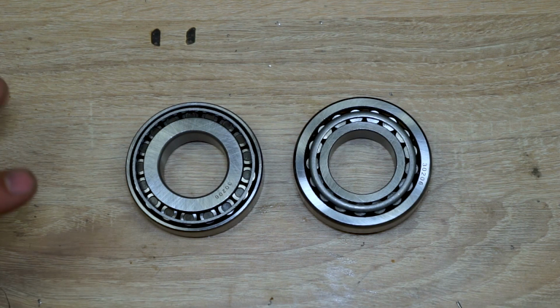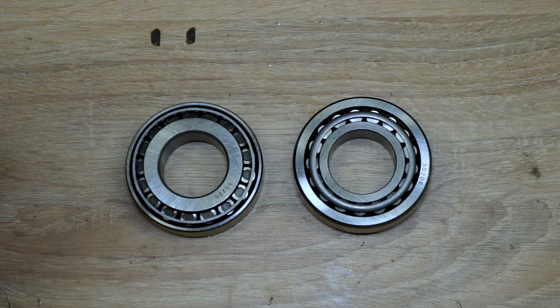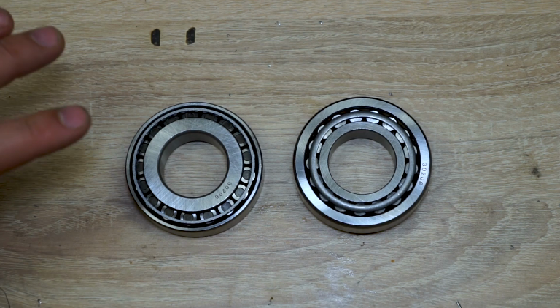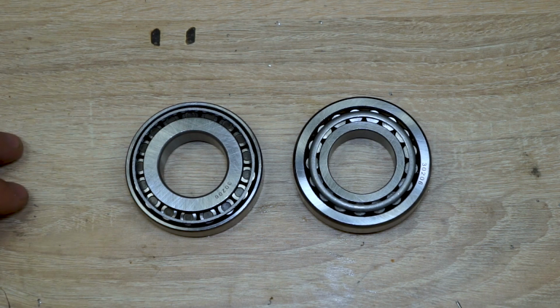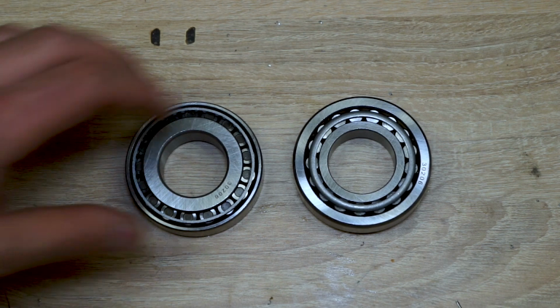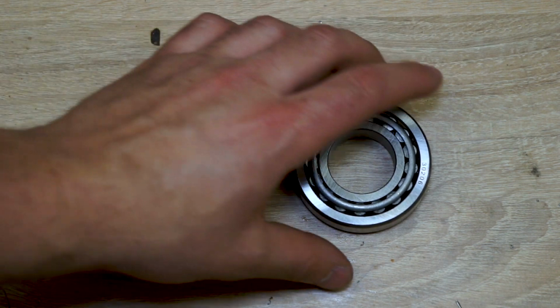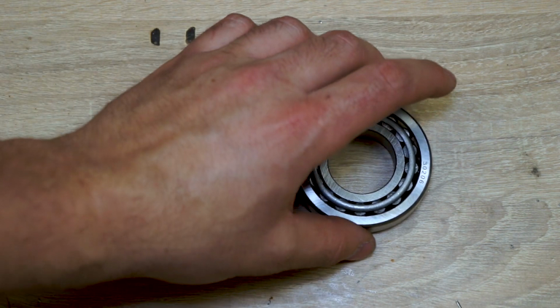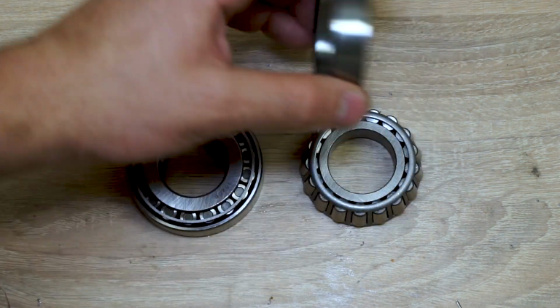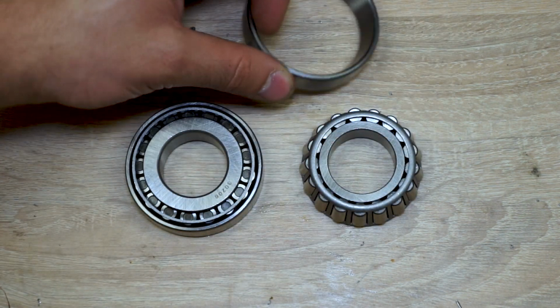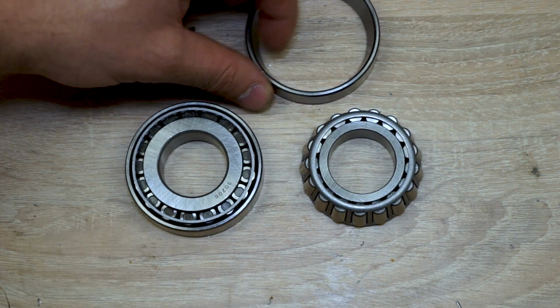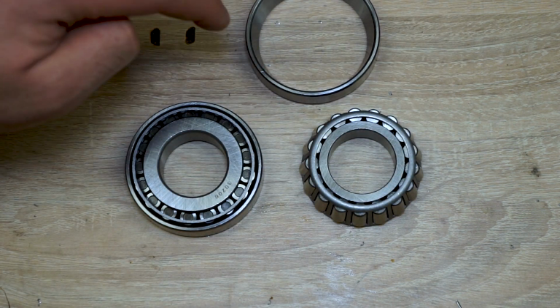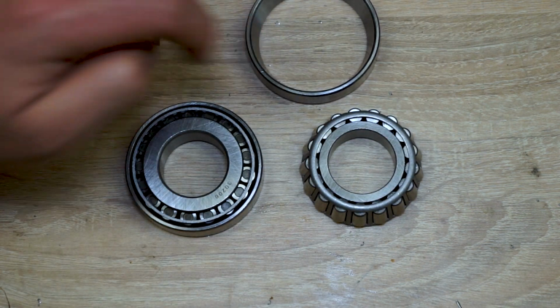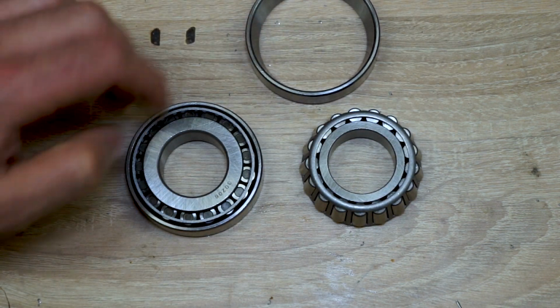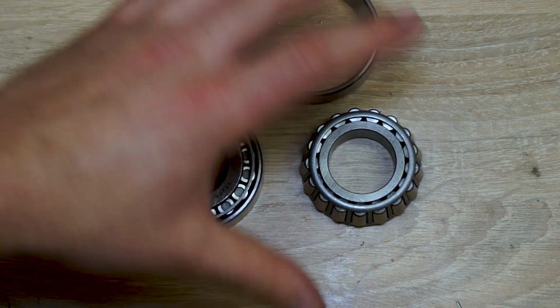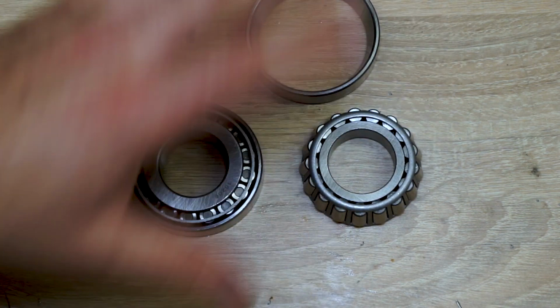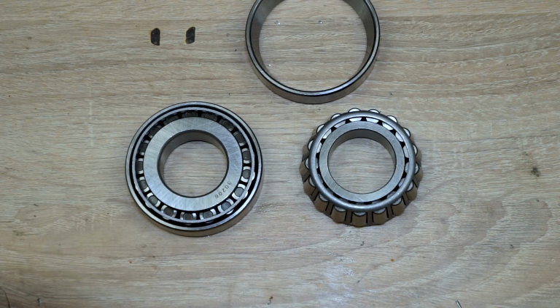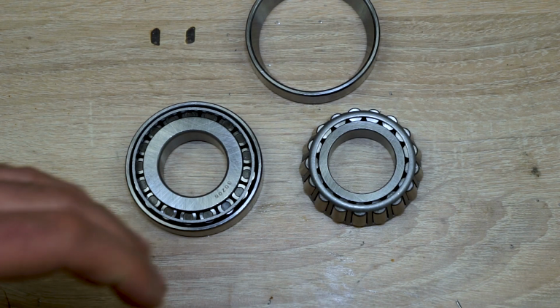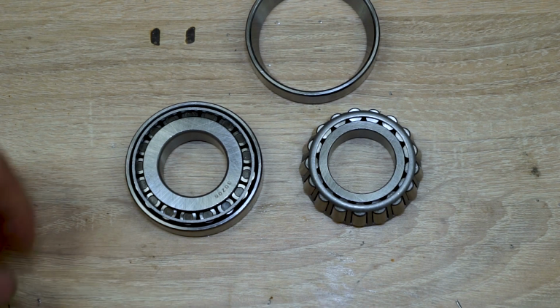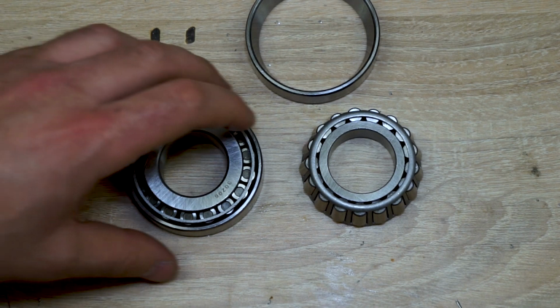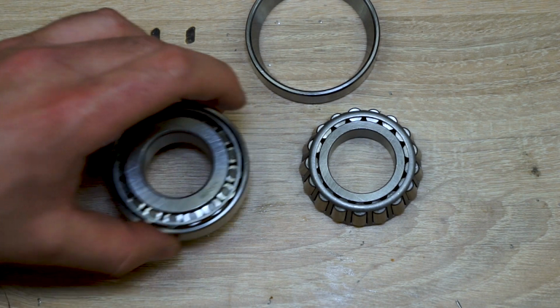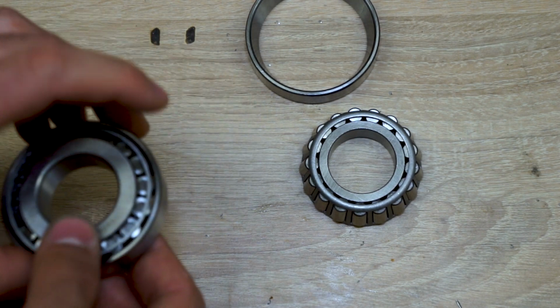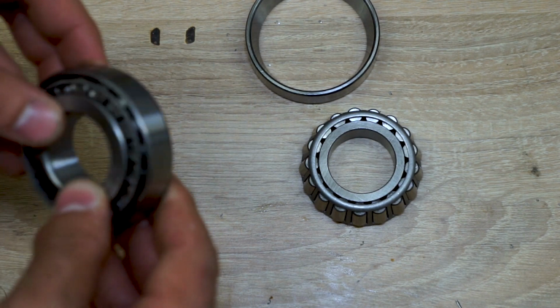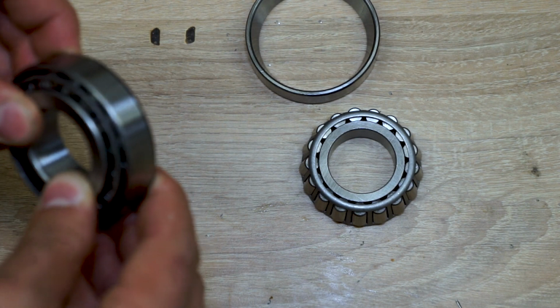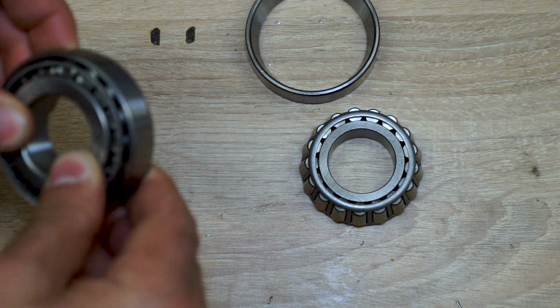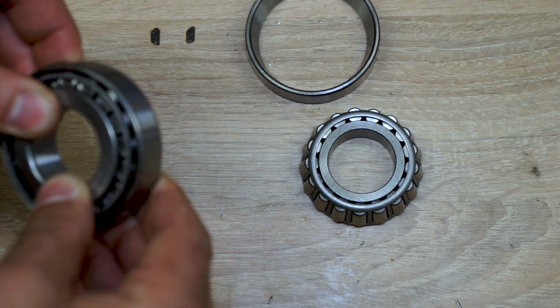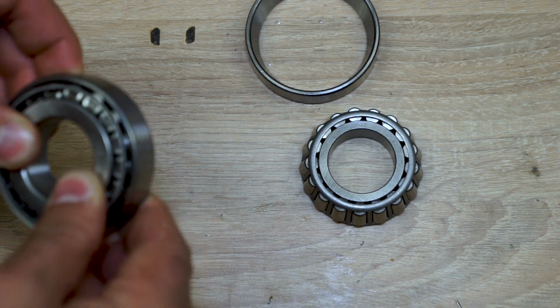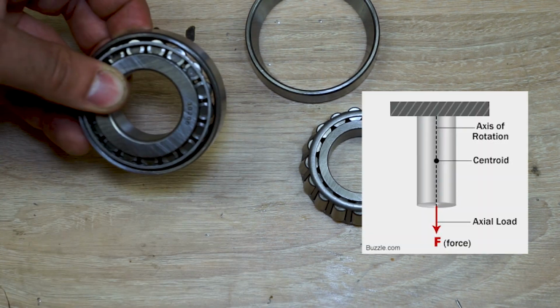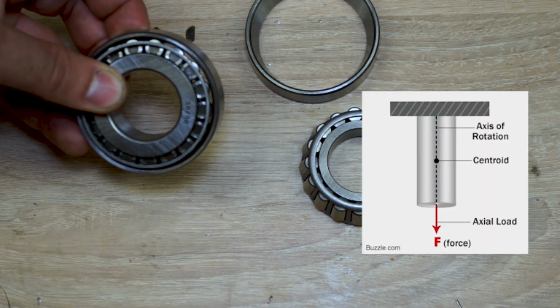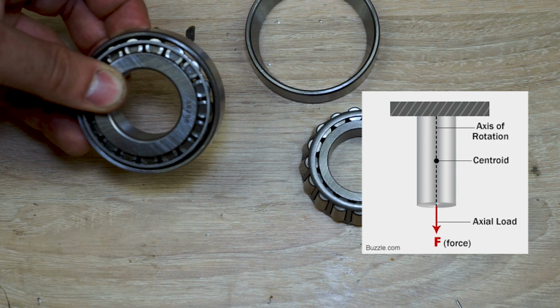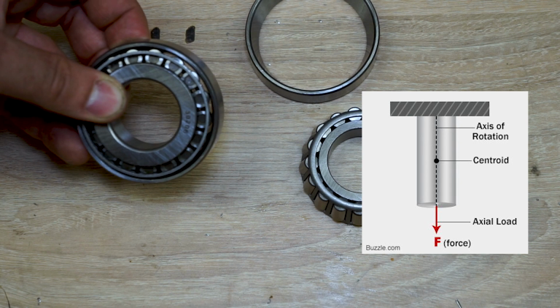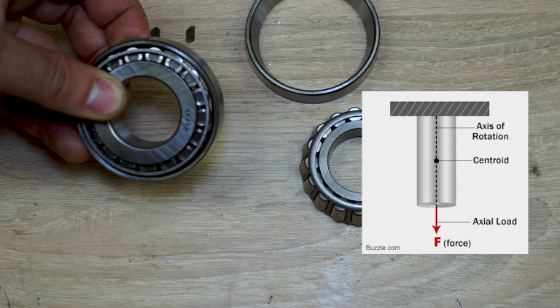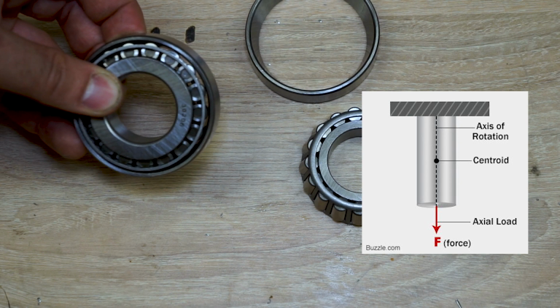These are roller bearings. As you can see they have a conical shape and can fall apart pretty easily. But in the other direction they are very, very strong, and this allows them to handle higher axial loads.